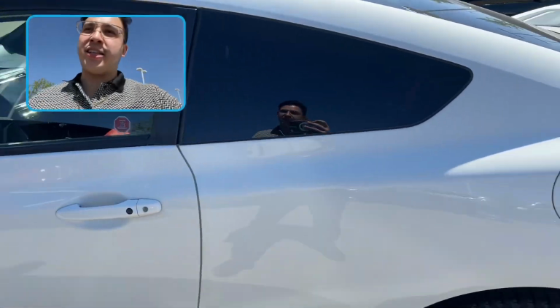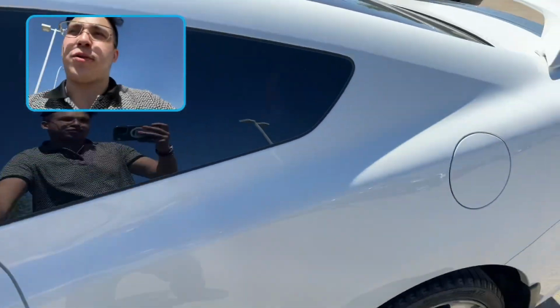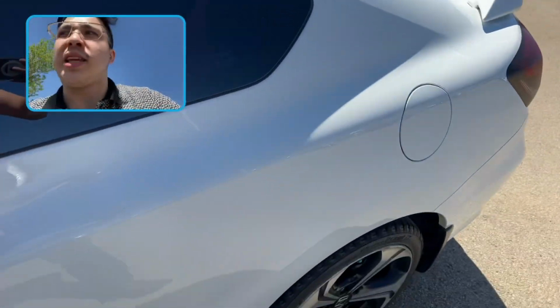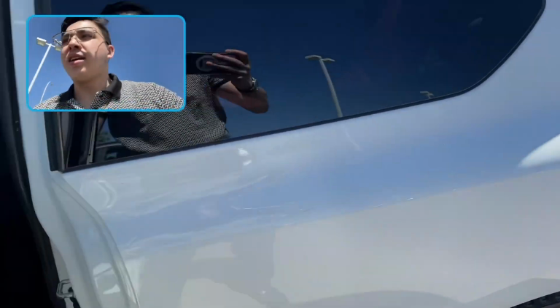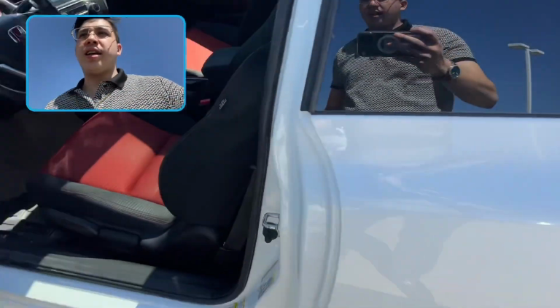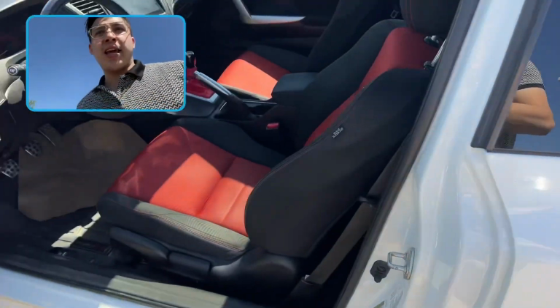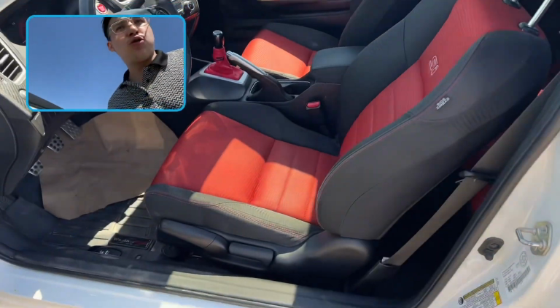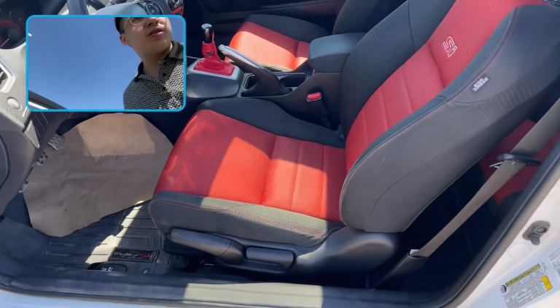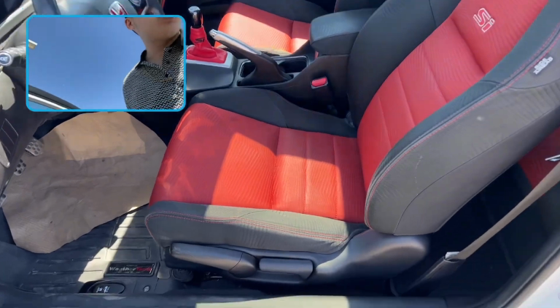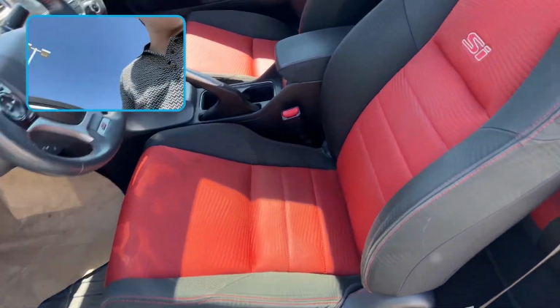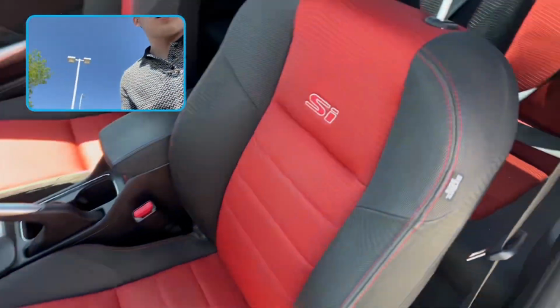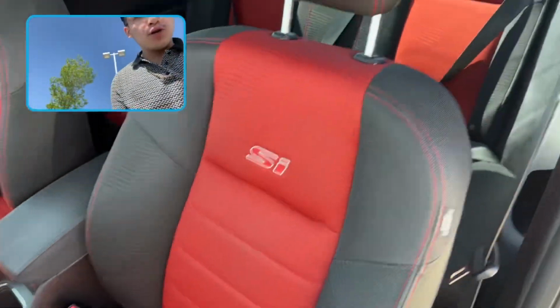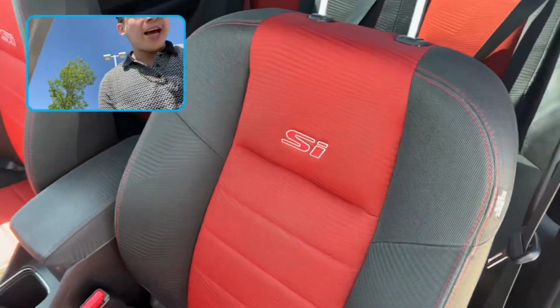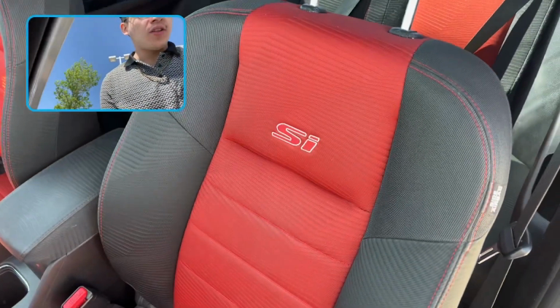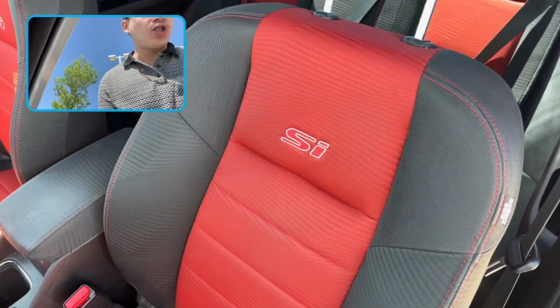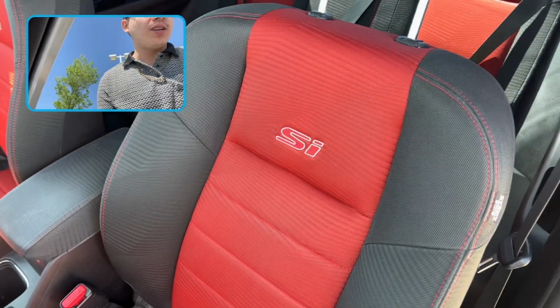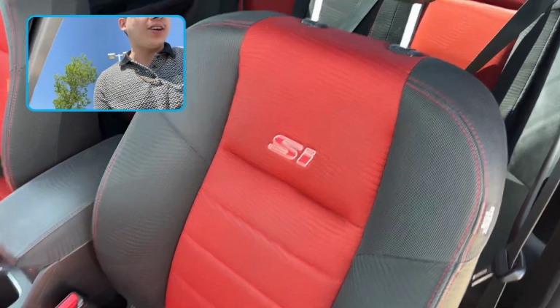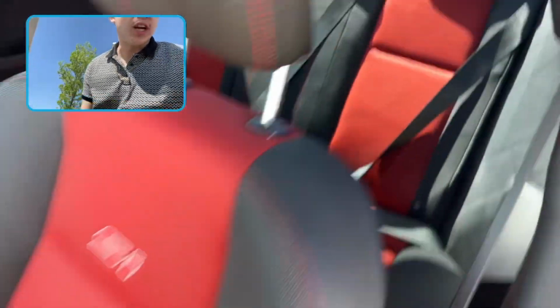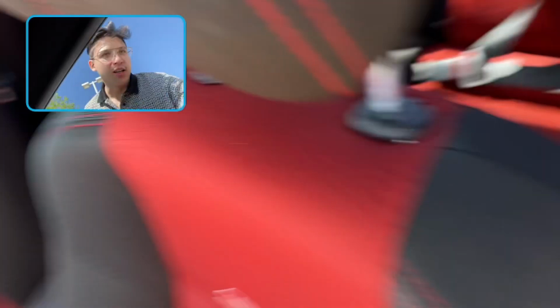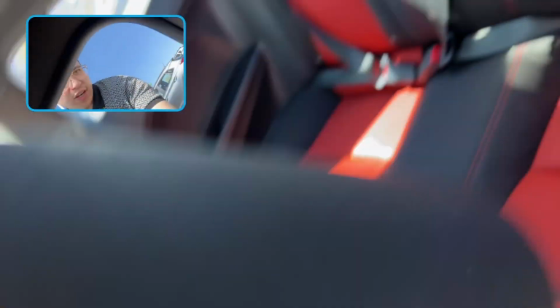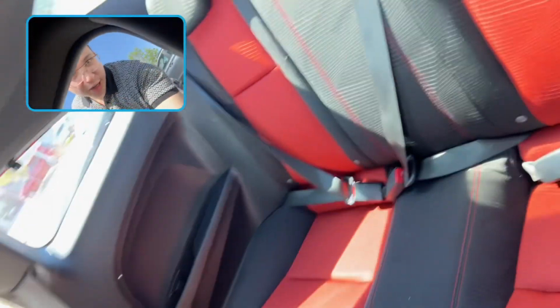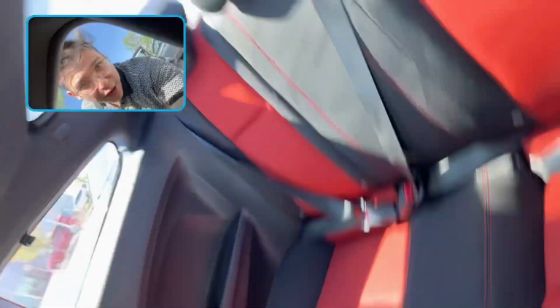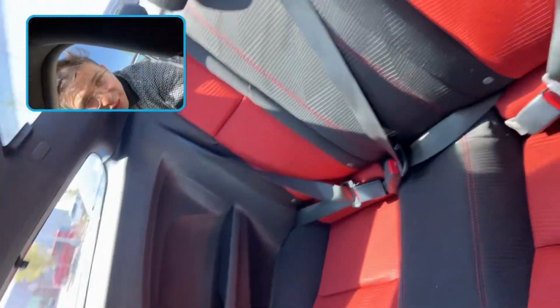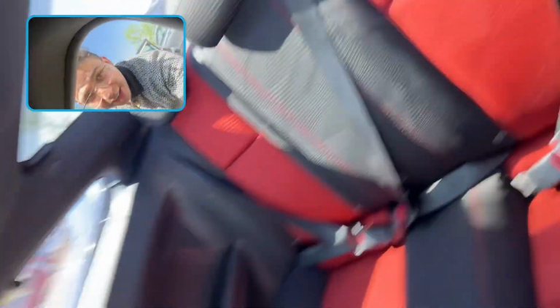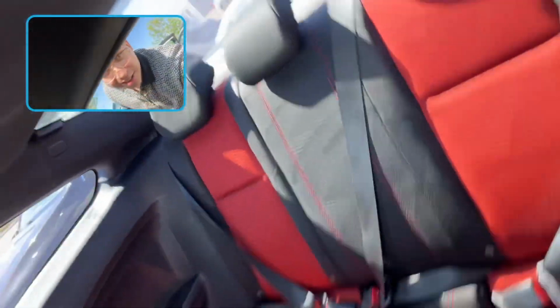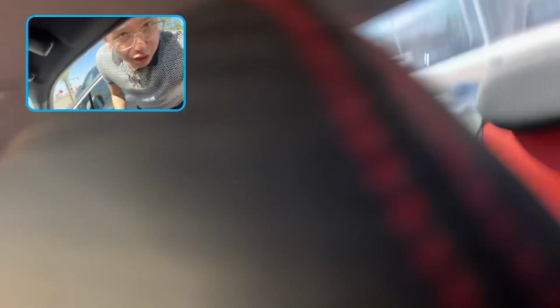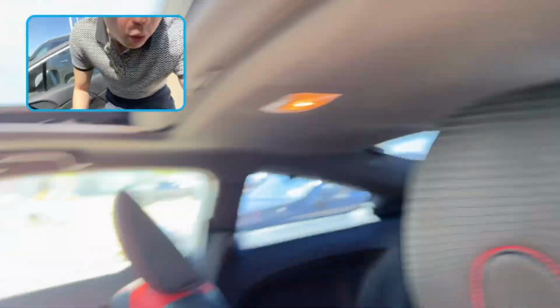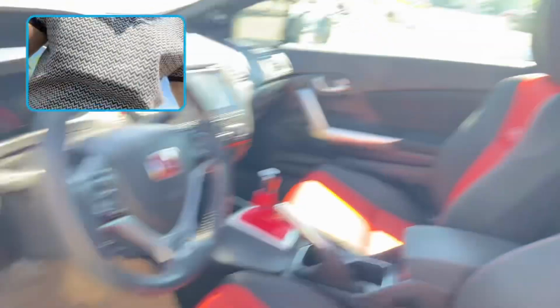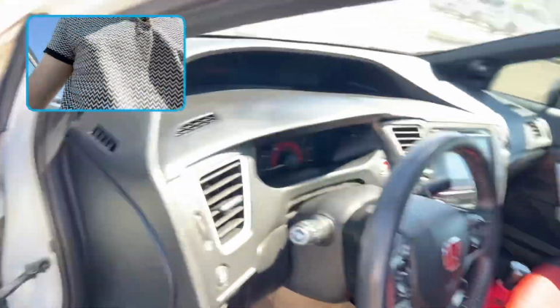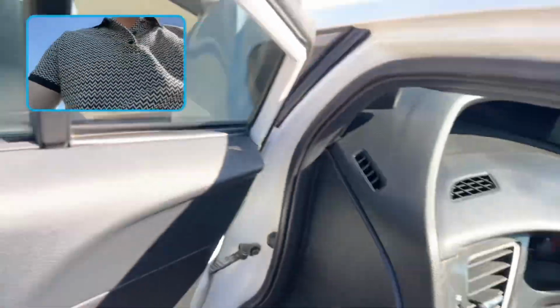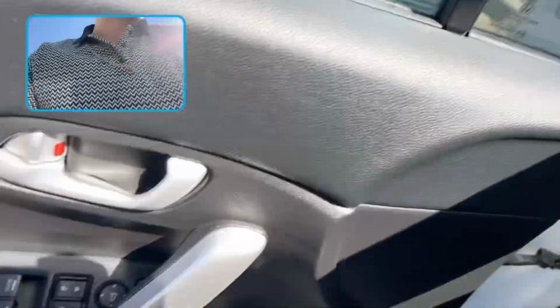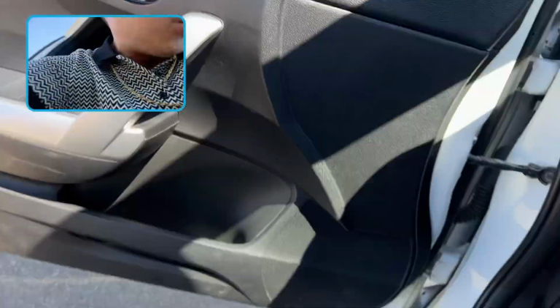It's a coupe, so two doors. Beautiful badging on the chair, got a second row there — pardon the angle. Super well maintained. Let's see how this bad boy starts up.